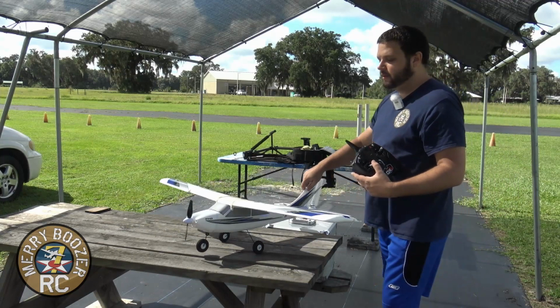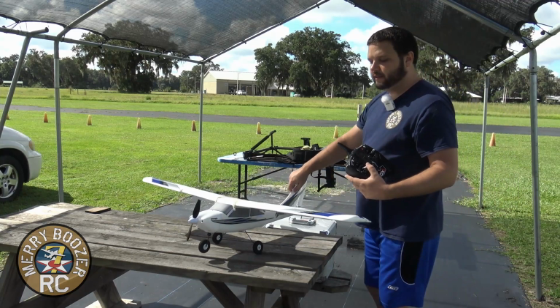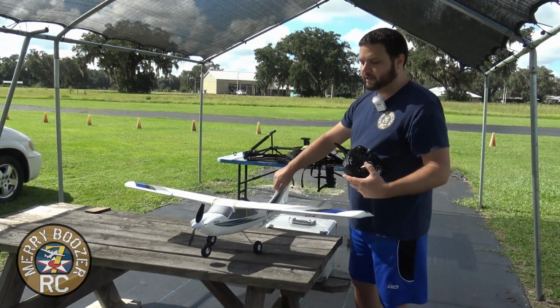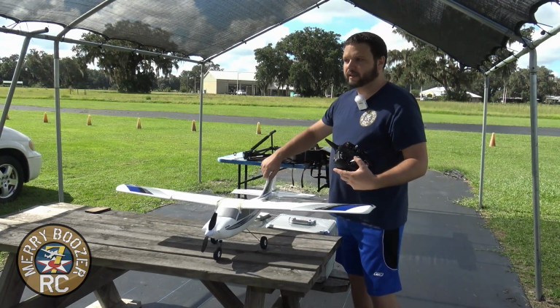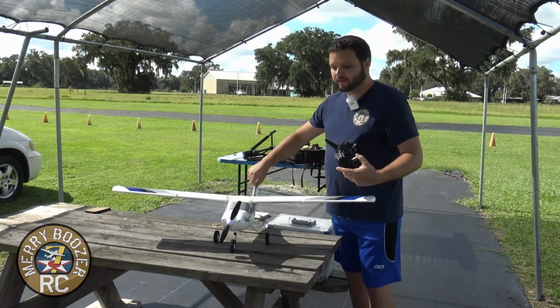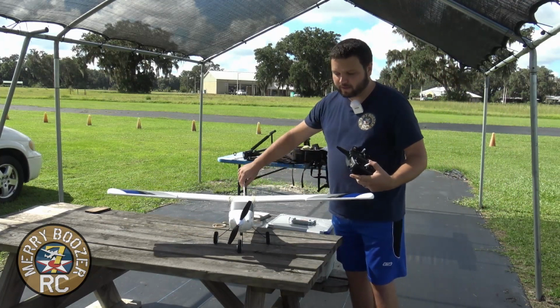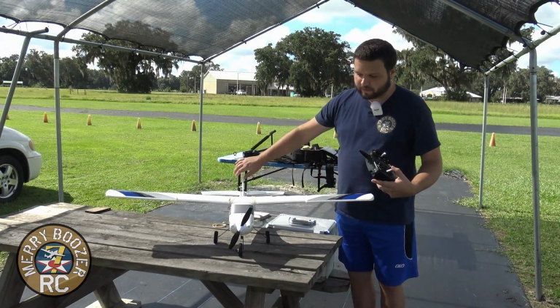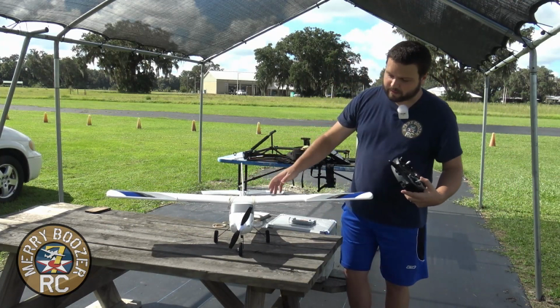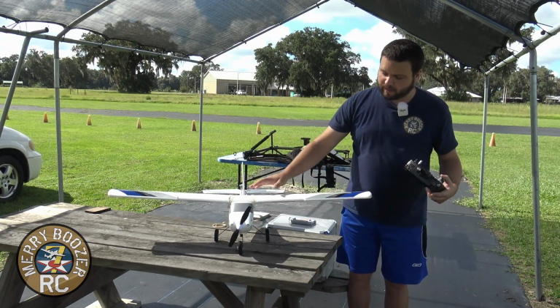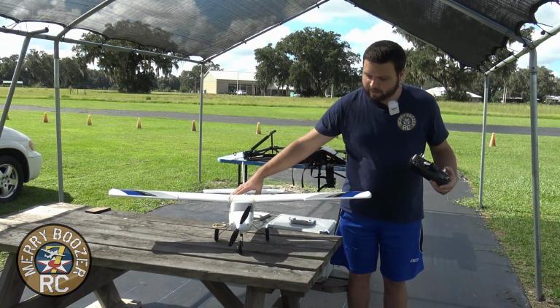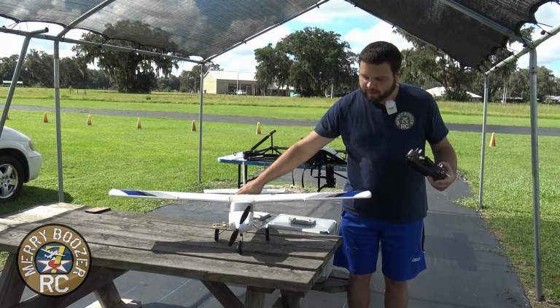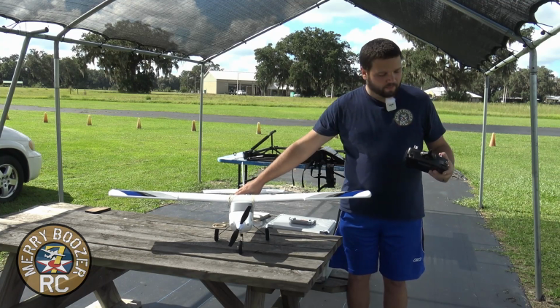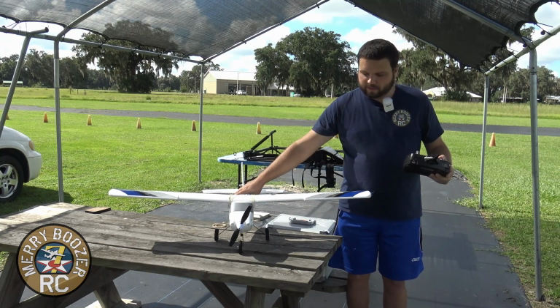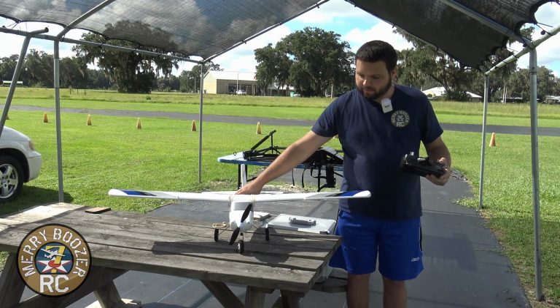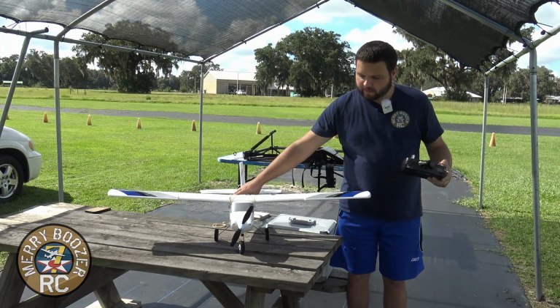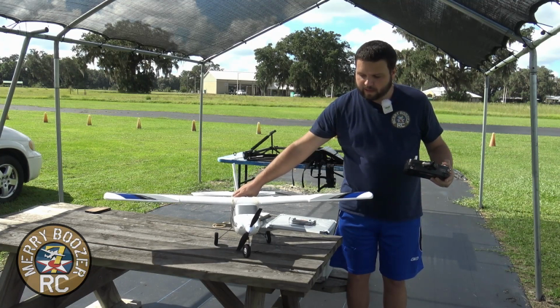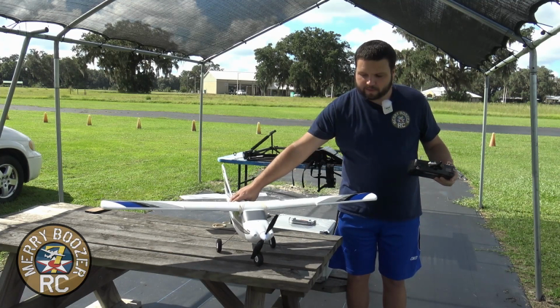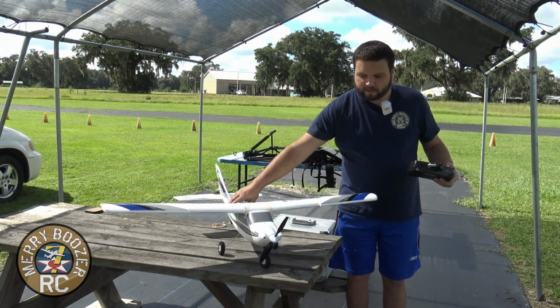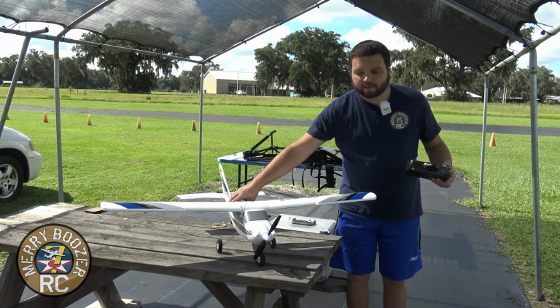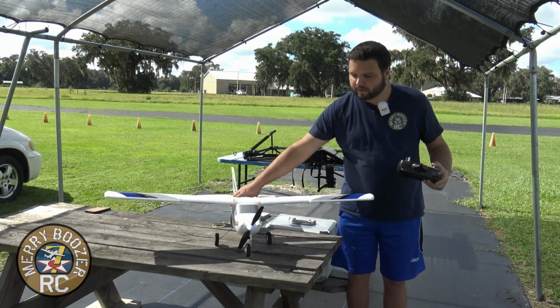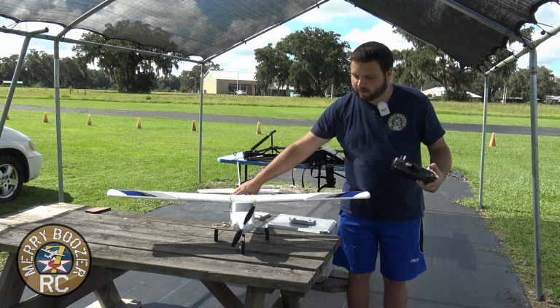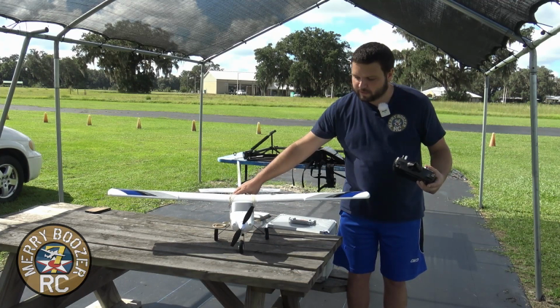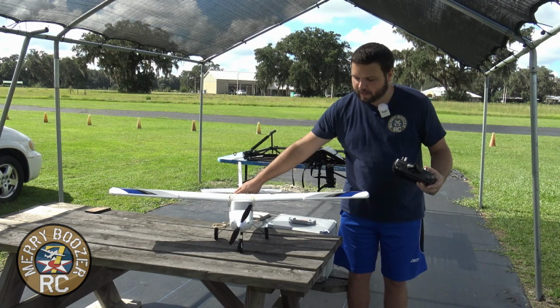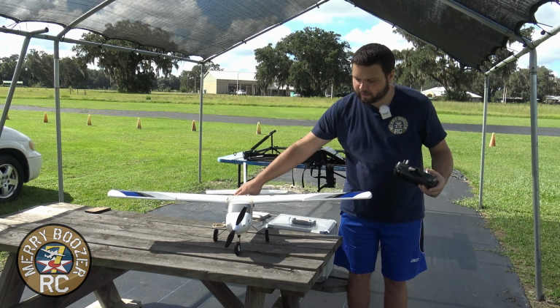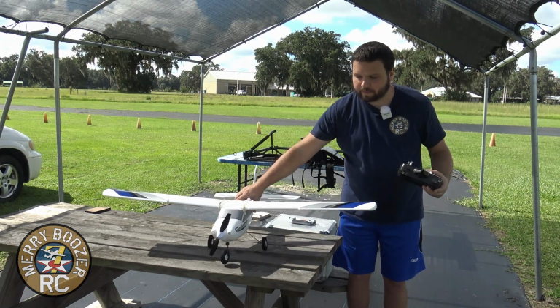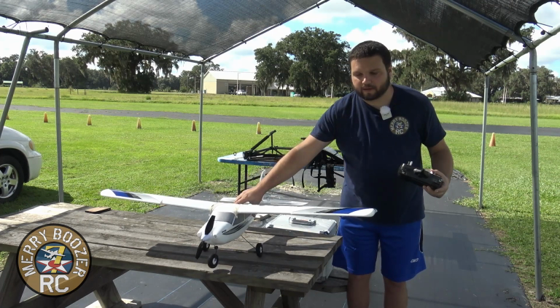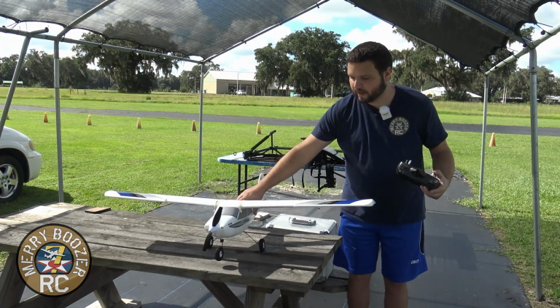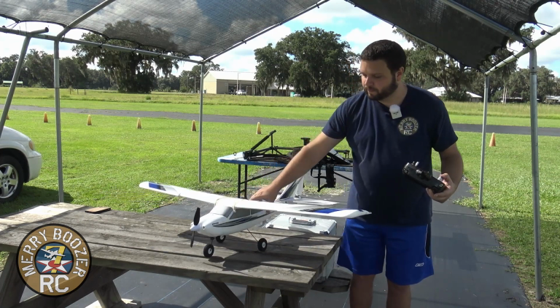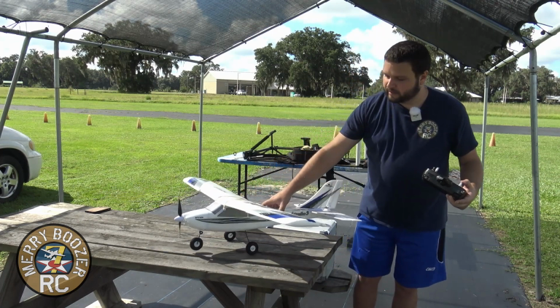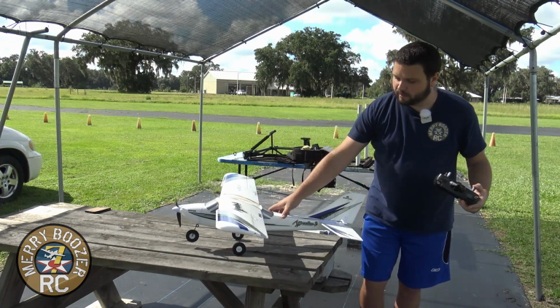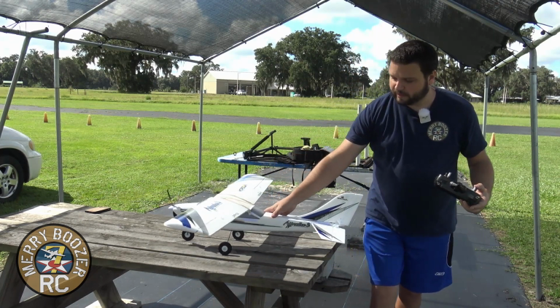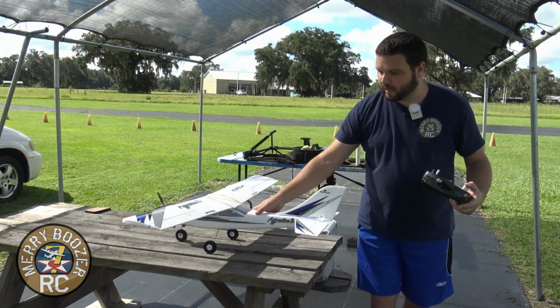Don't forget the Apprentice has a steerable nose wheel, so we can also check that. If I push it to the left, the airplane would go to the left; push it to the right, the airplane goes to the right. These are all good things to check.